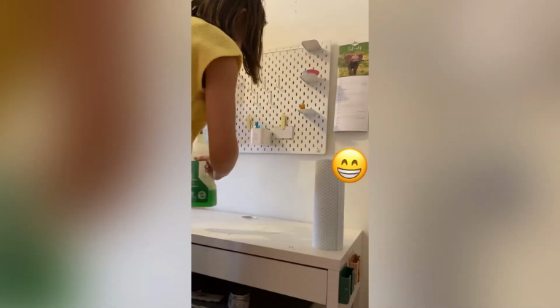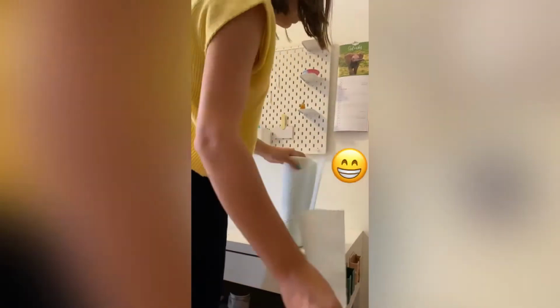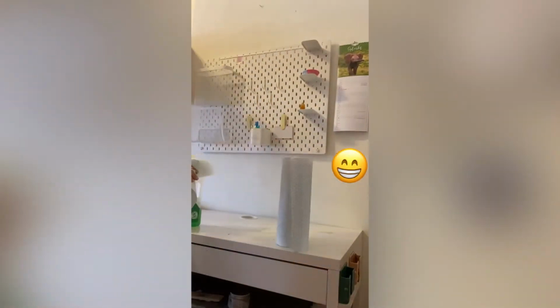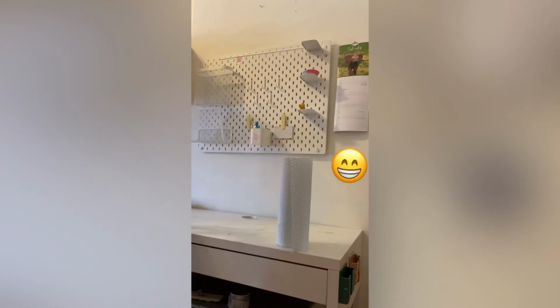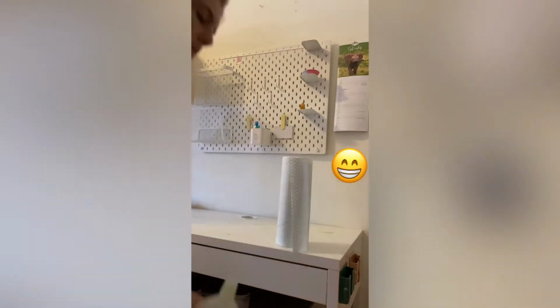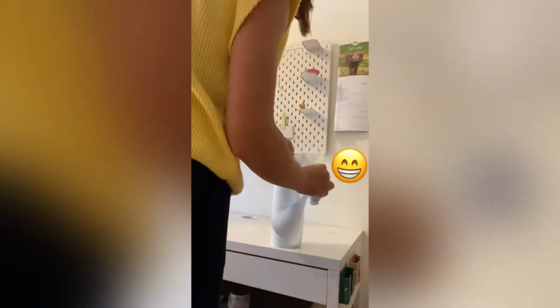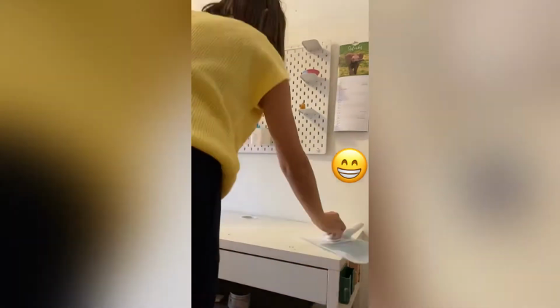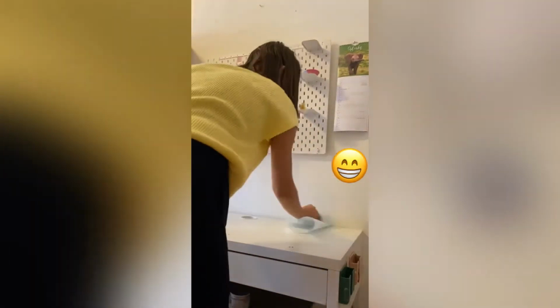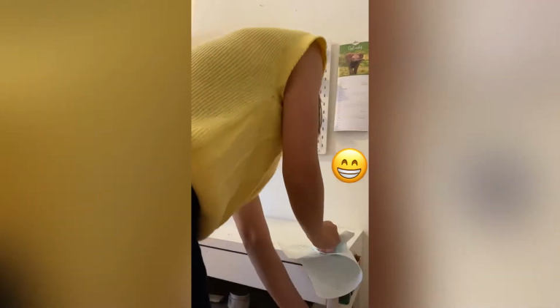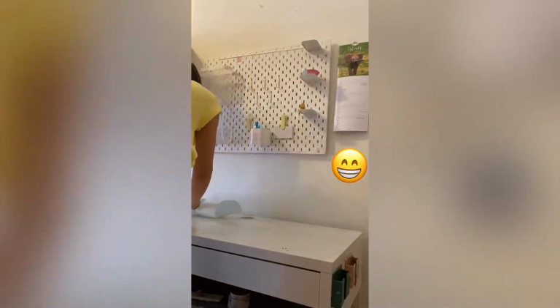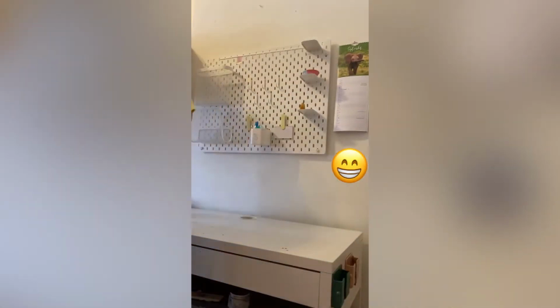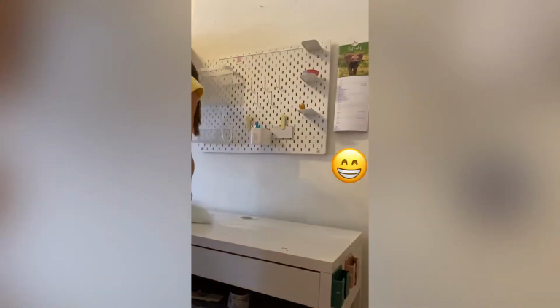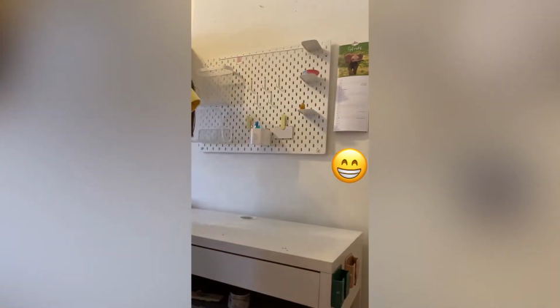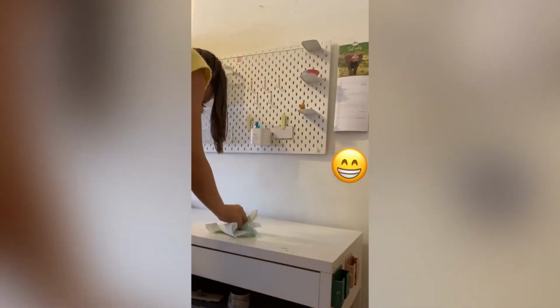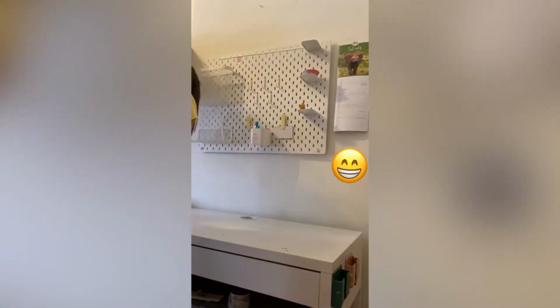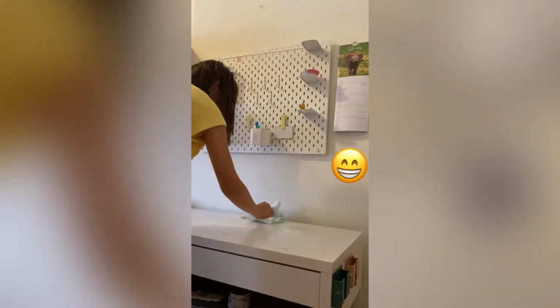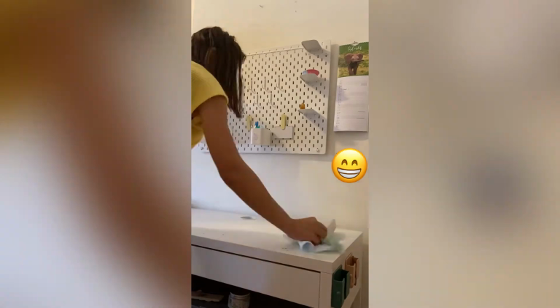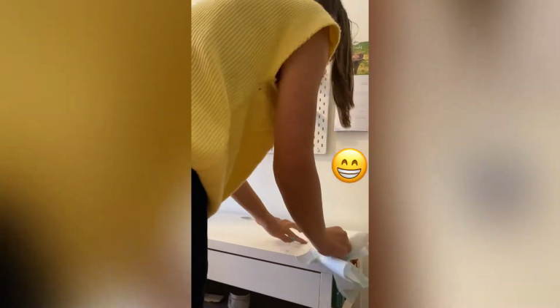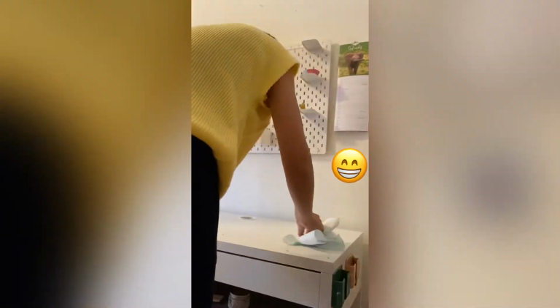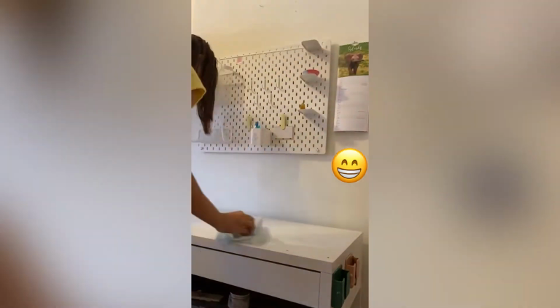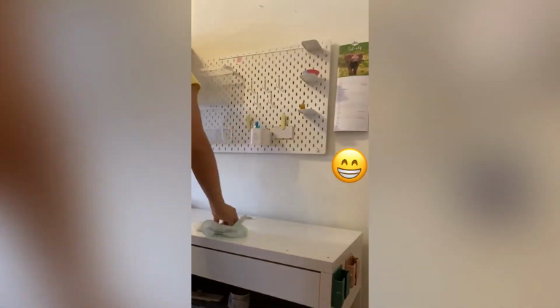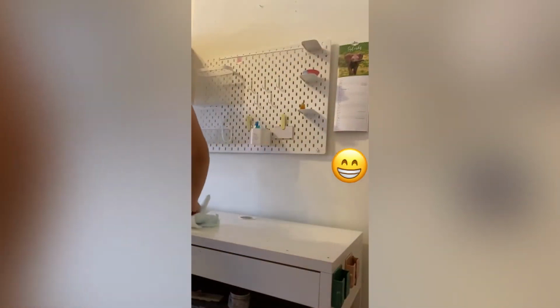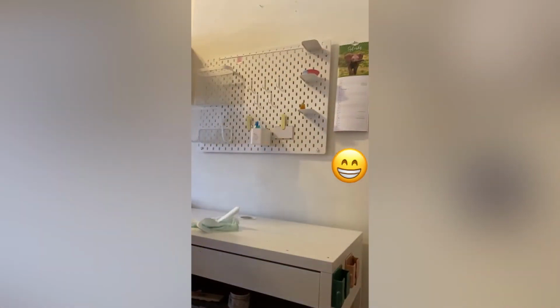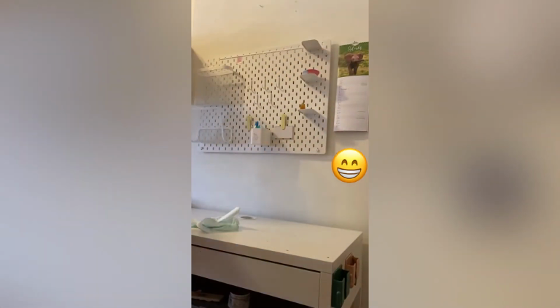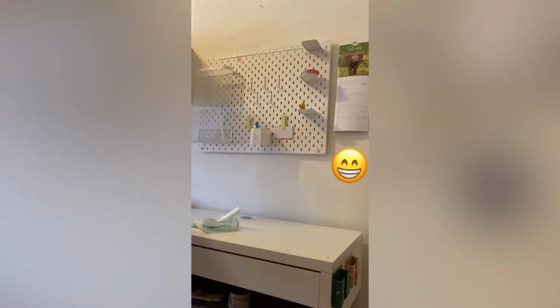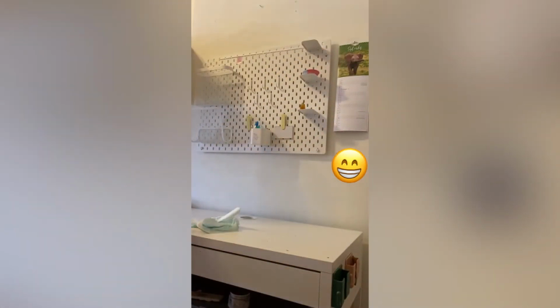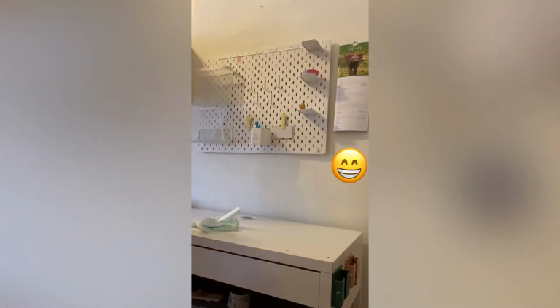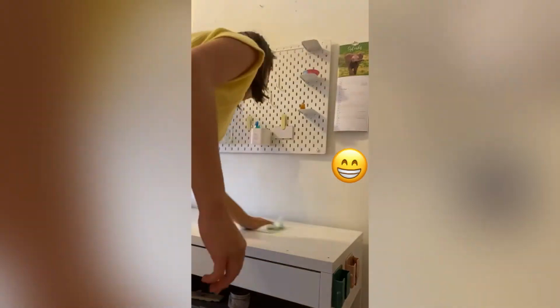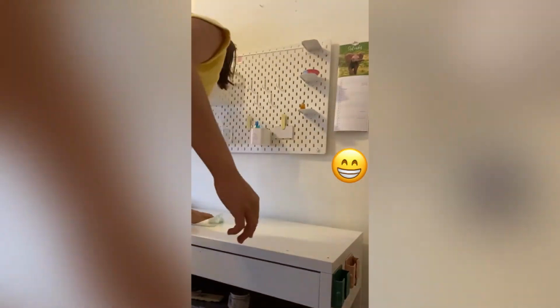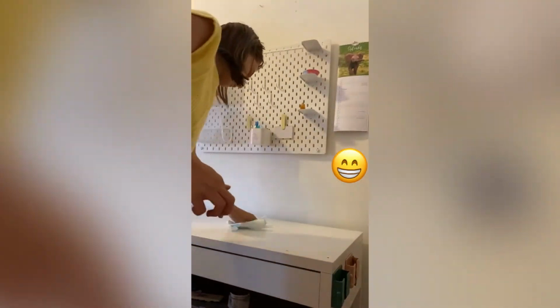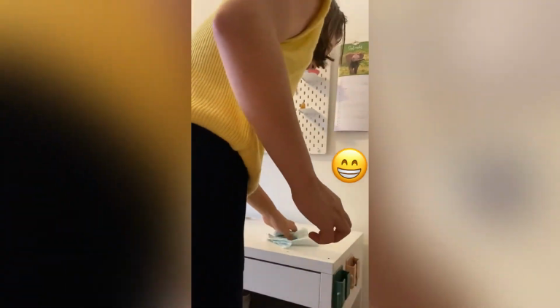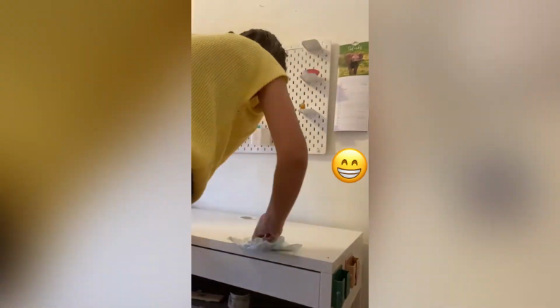Now I'm just wiping down the surface so any dust particles can be taken away. After the holidays your stuff can get a bit dusty, so that's why I'm wiping my surface down.